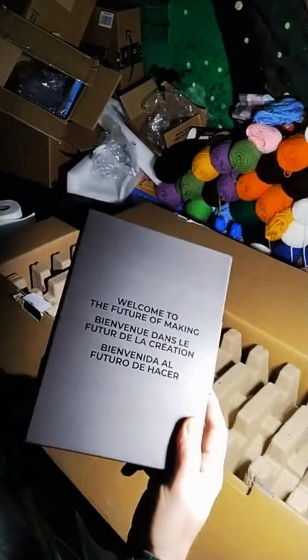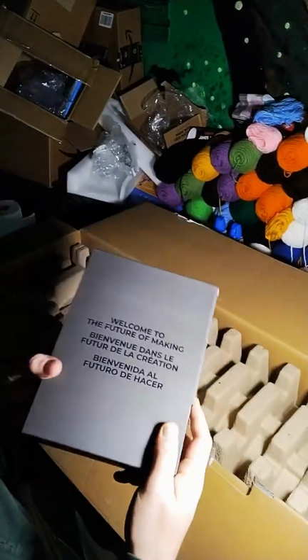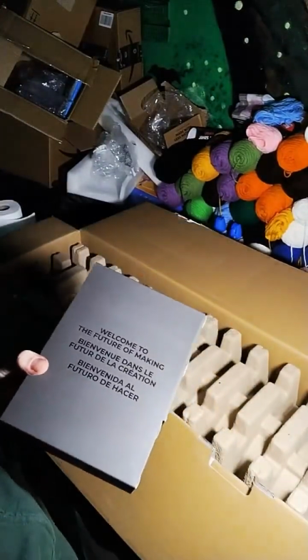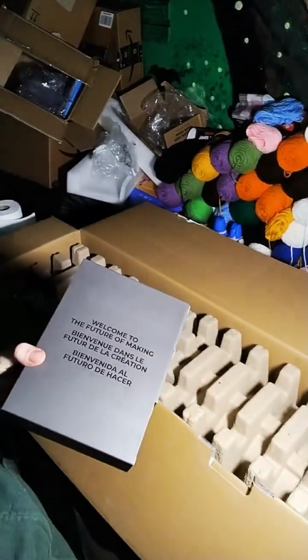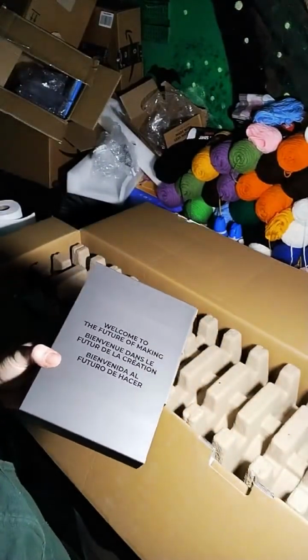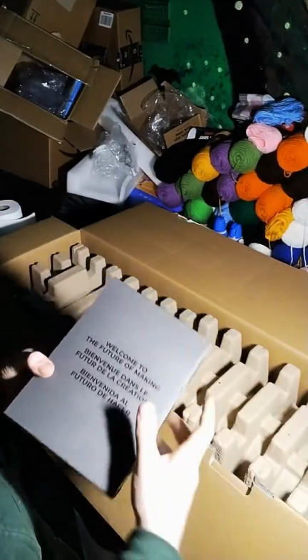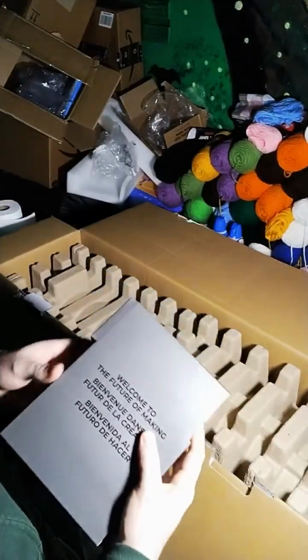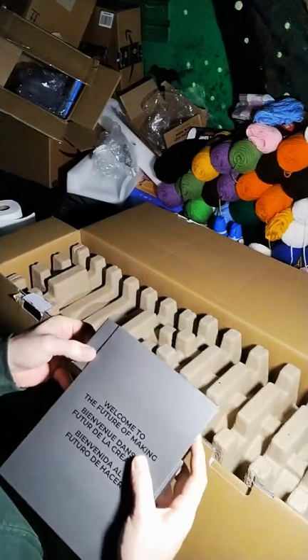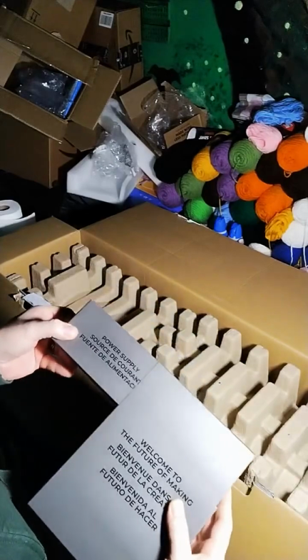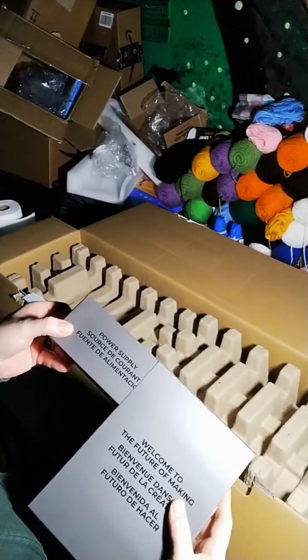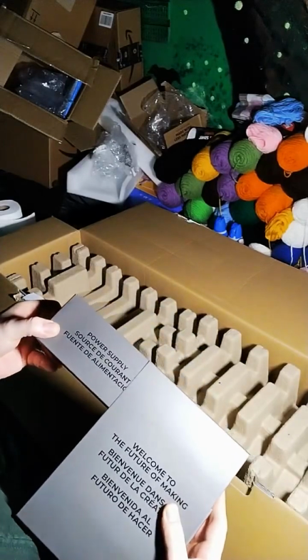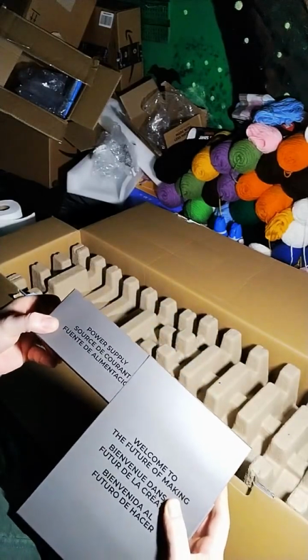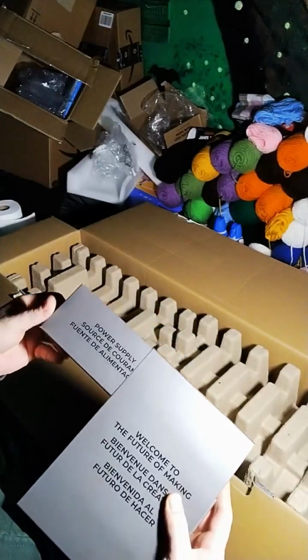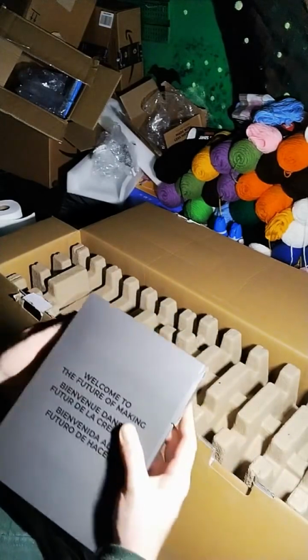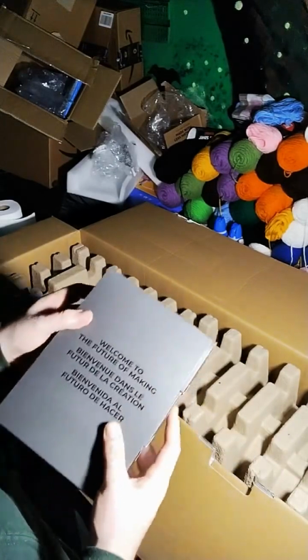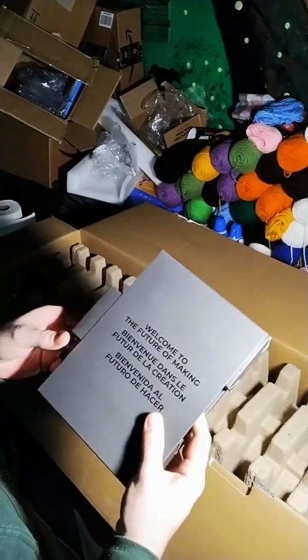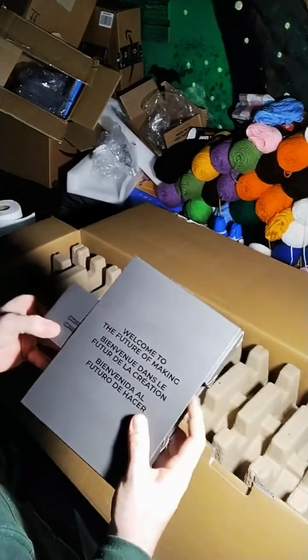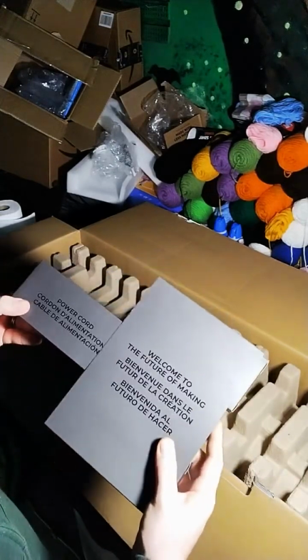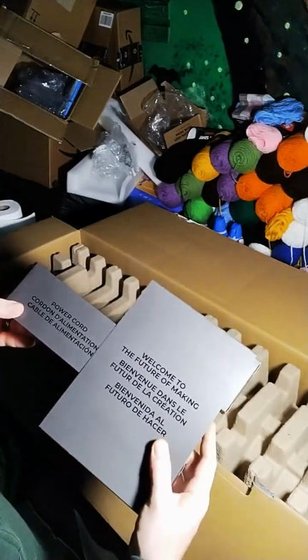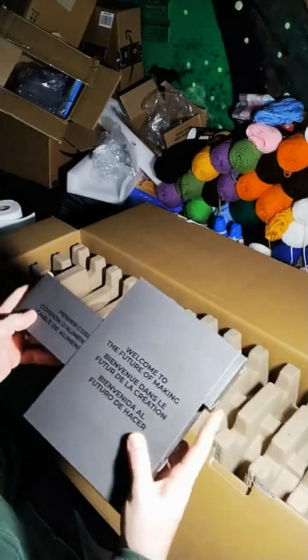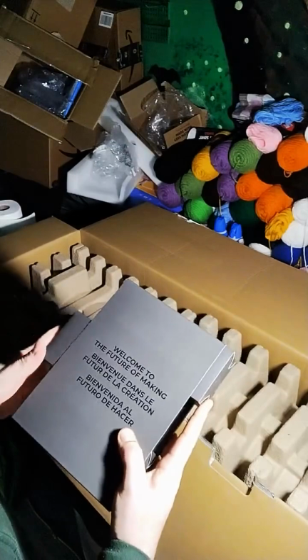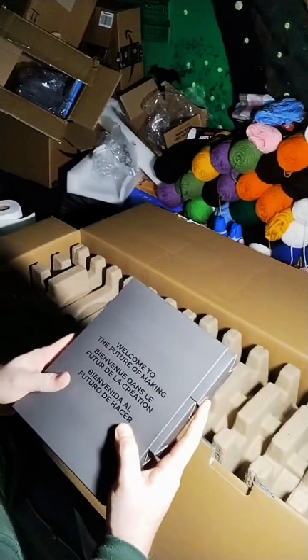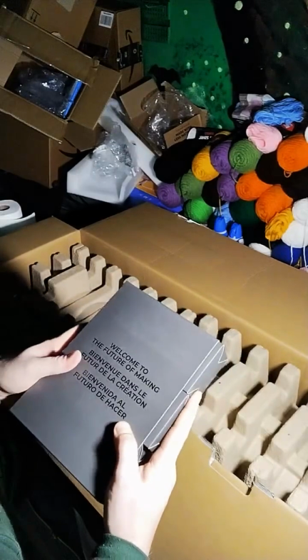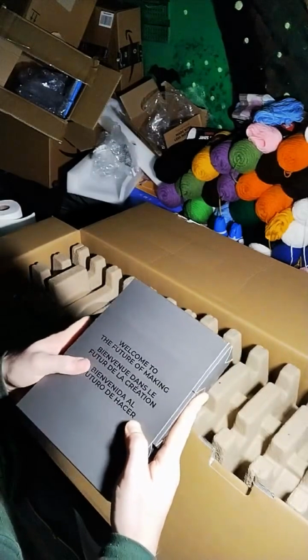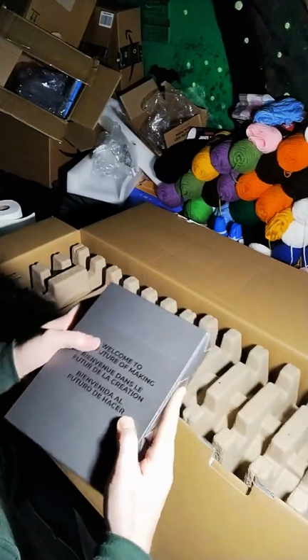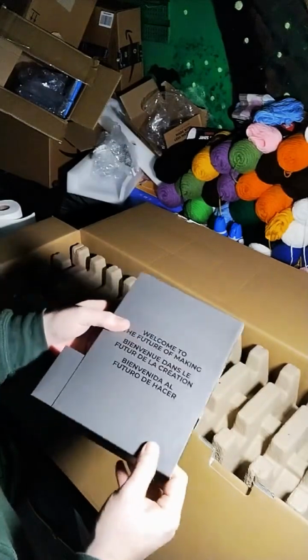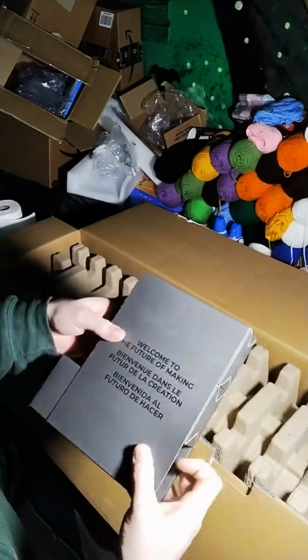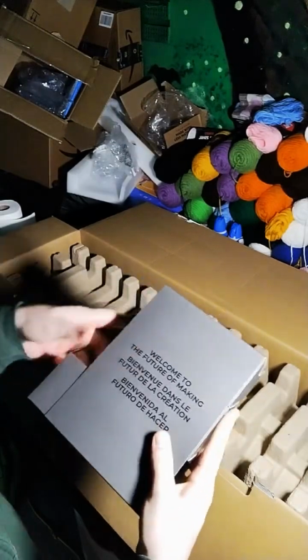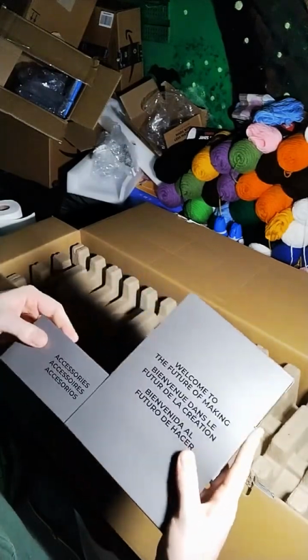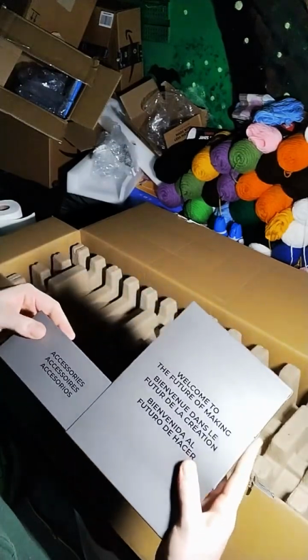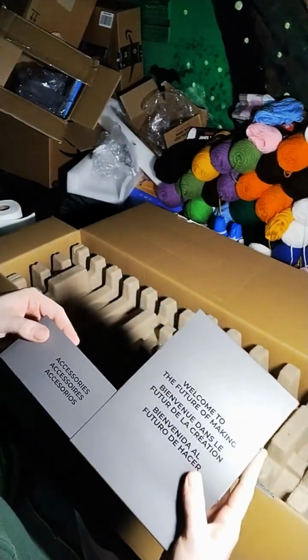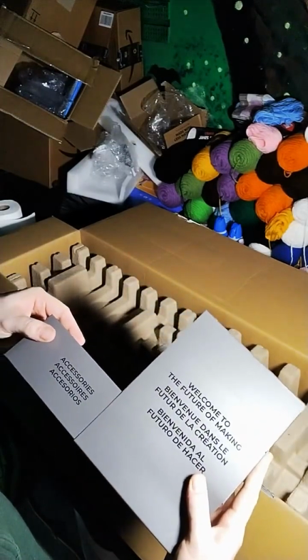Welcome to the future of making. They got of course the power supply, power cord — they even separated the power cord from the power supply. How about that? Accessories.